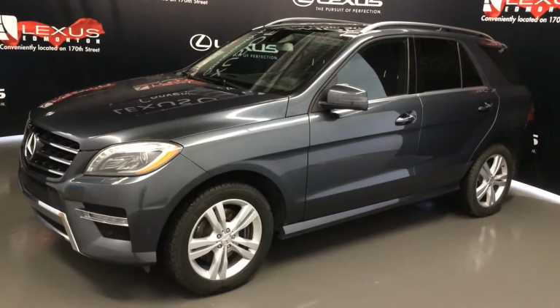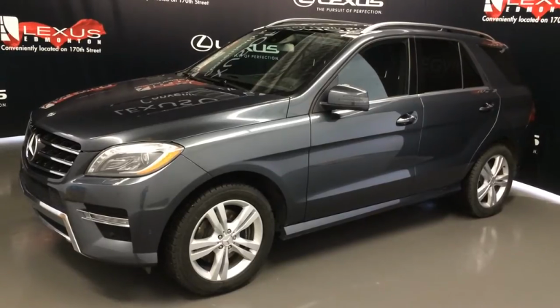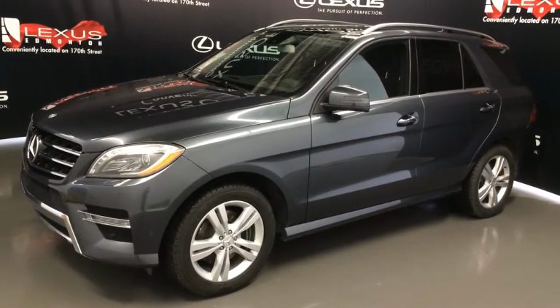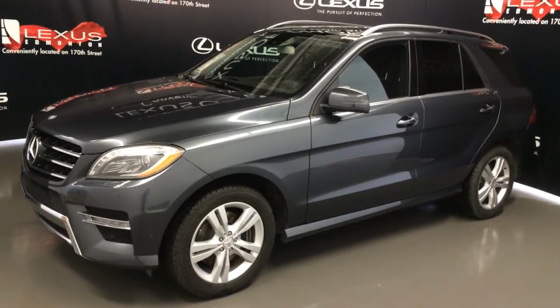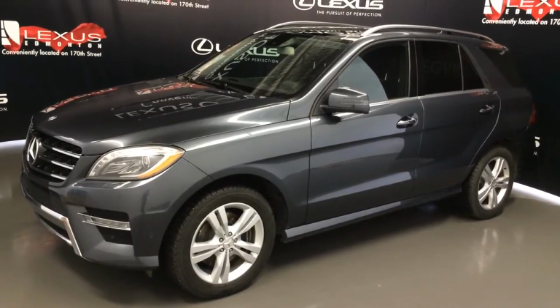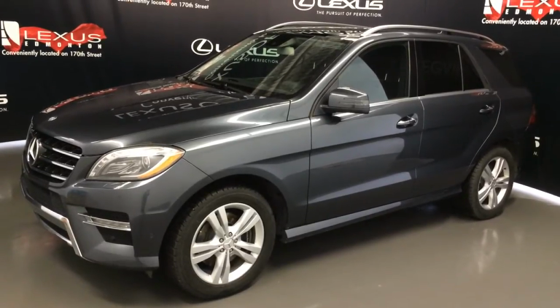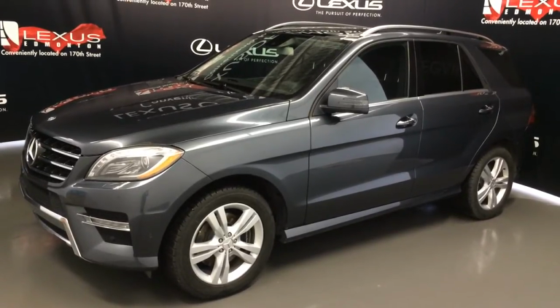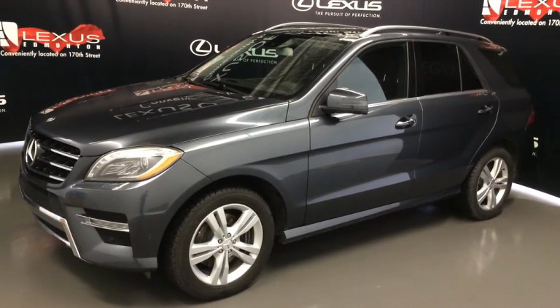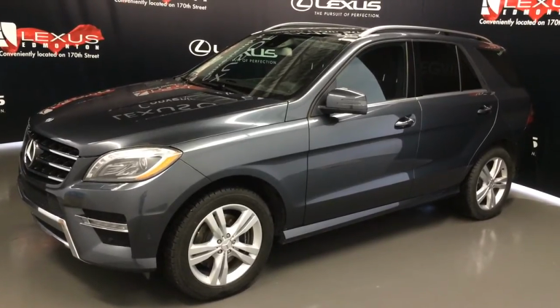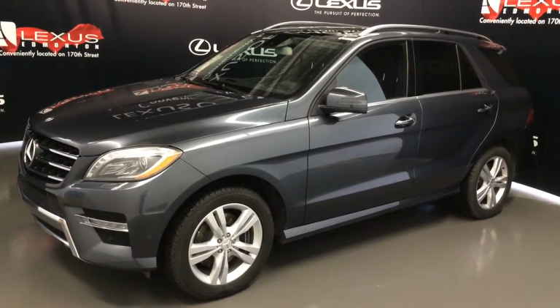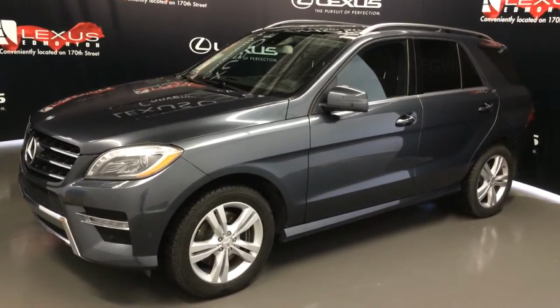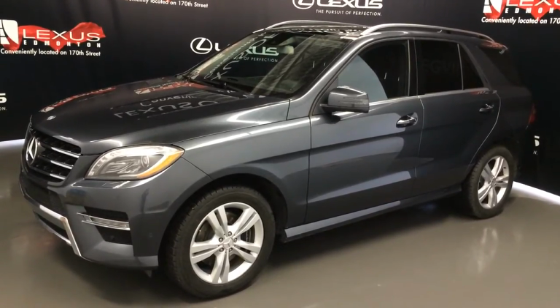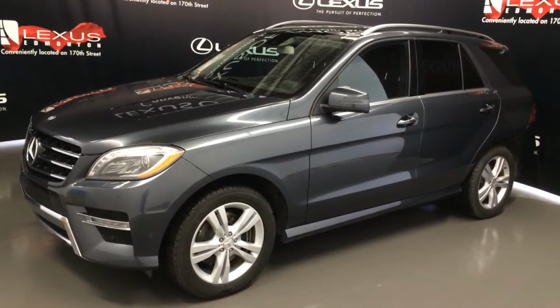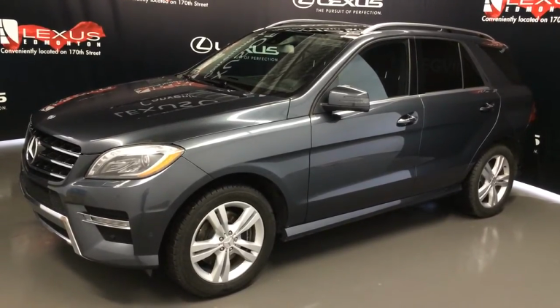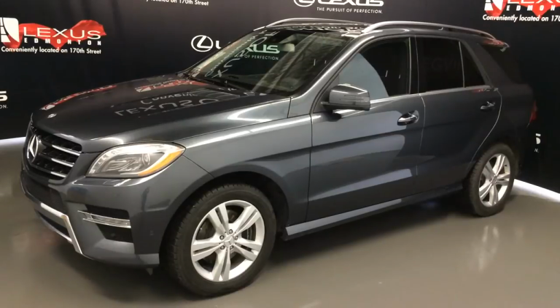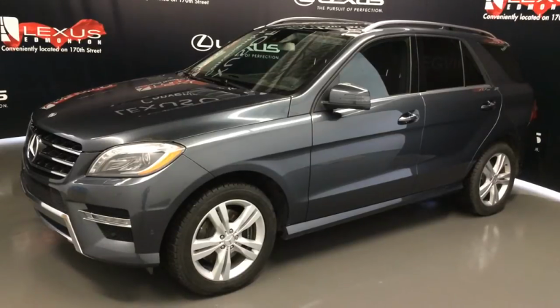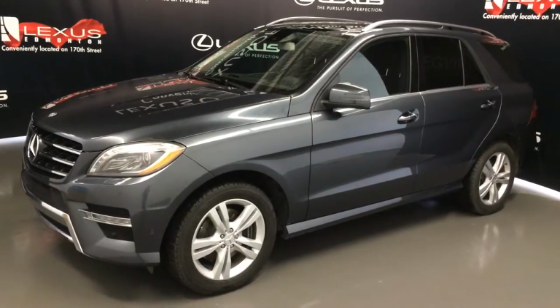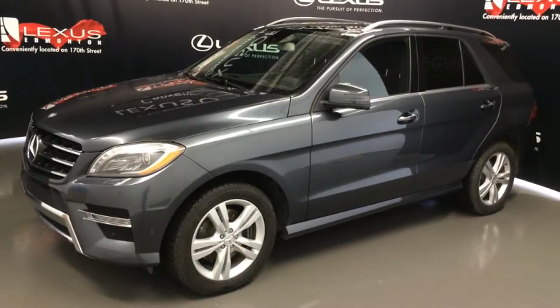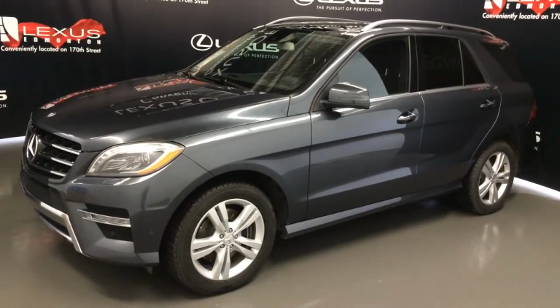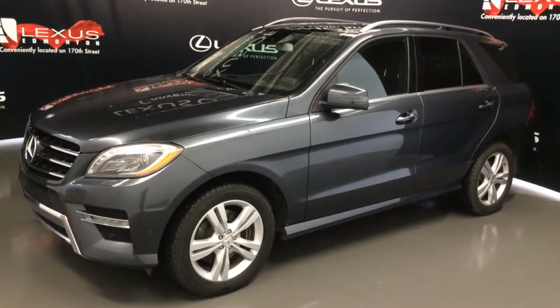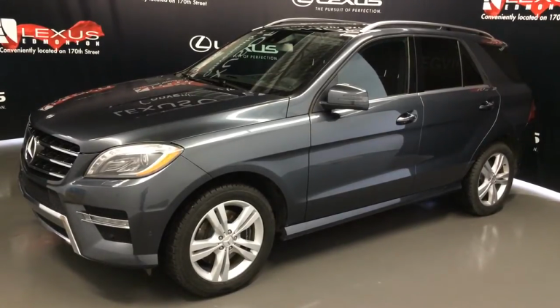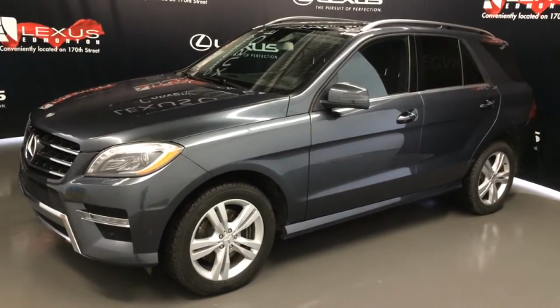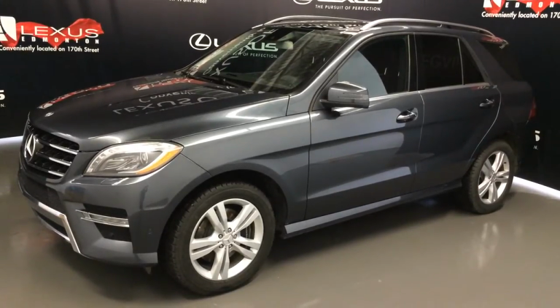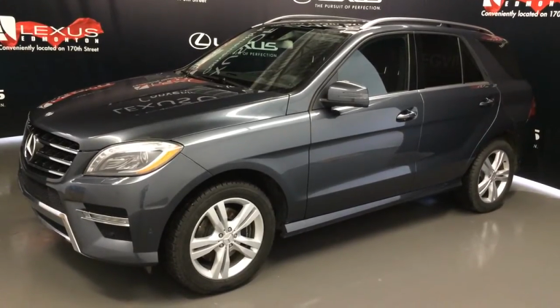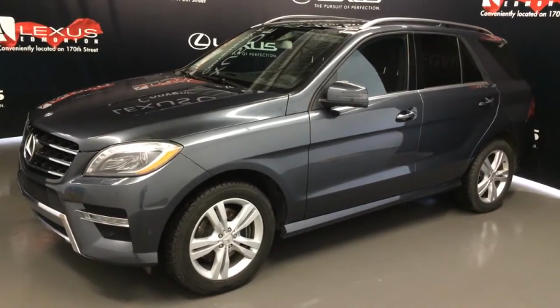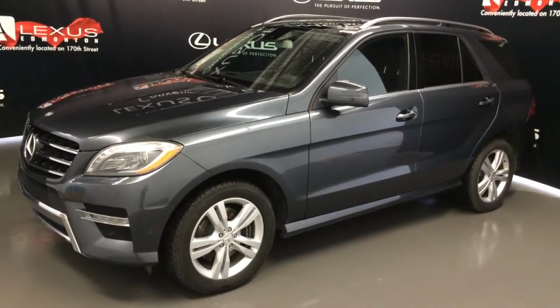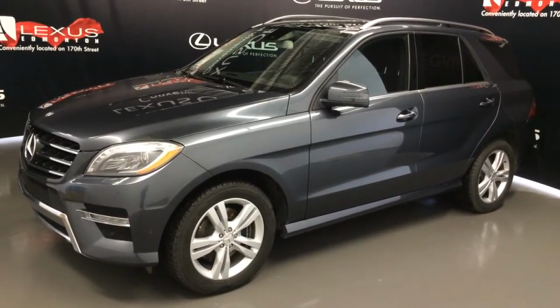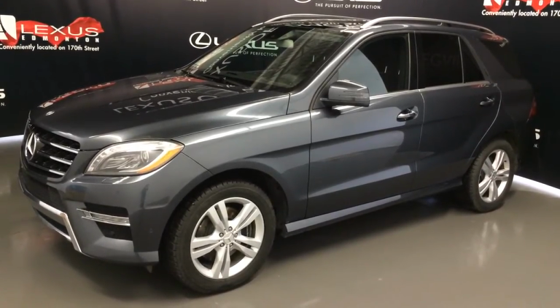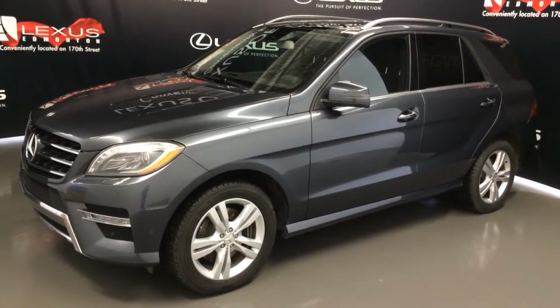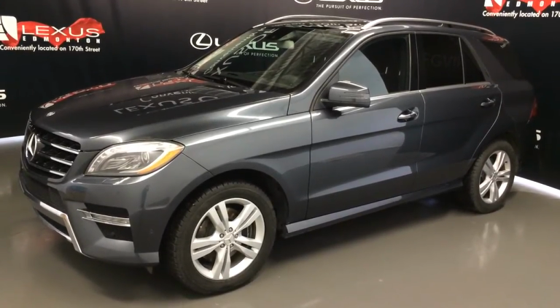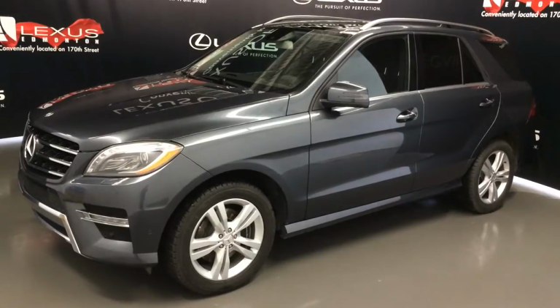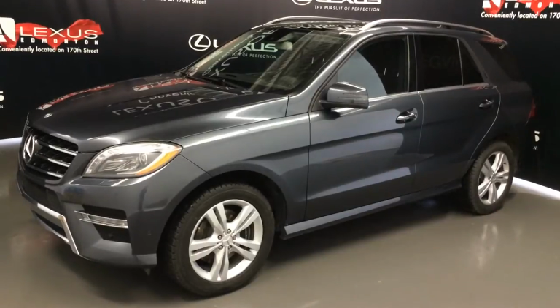We're looking at a pre-owned 2013 Mercedes-Benz ML350 Bluetech. It's all-wheel drive, runs on diesel fuel, grey exterior, black leatherette, four-door, five-passenger.